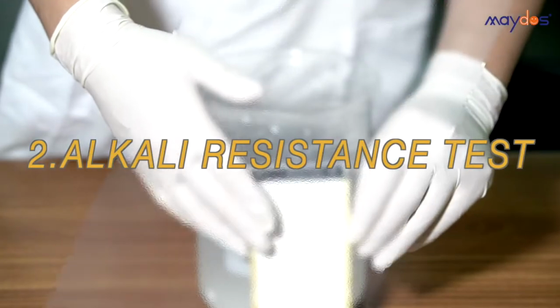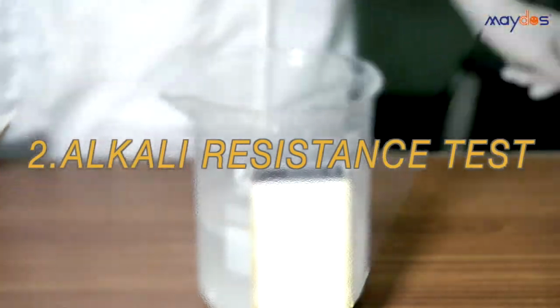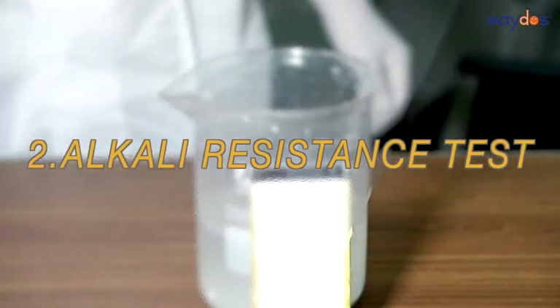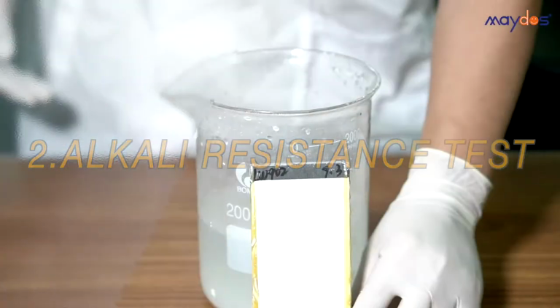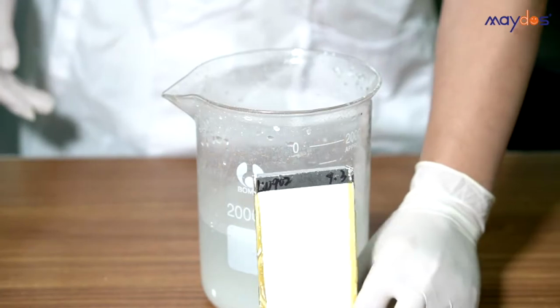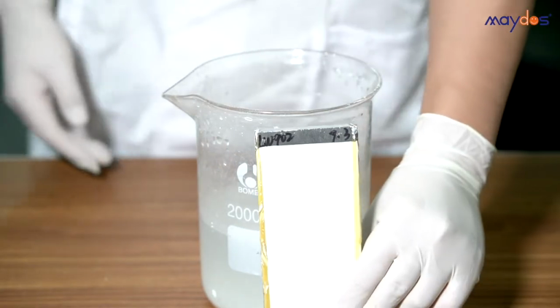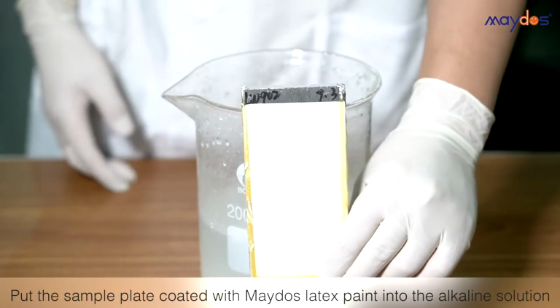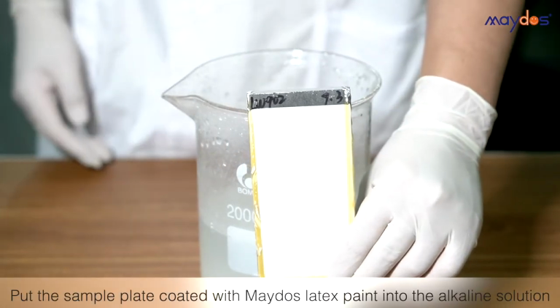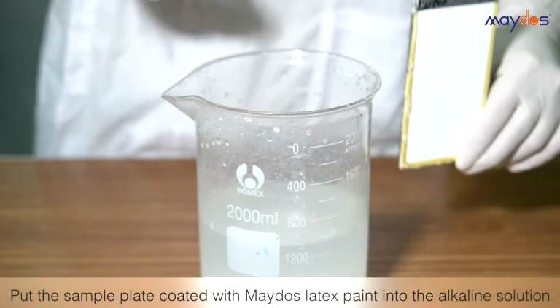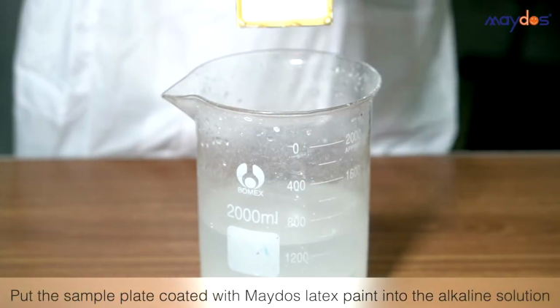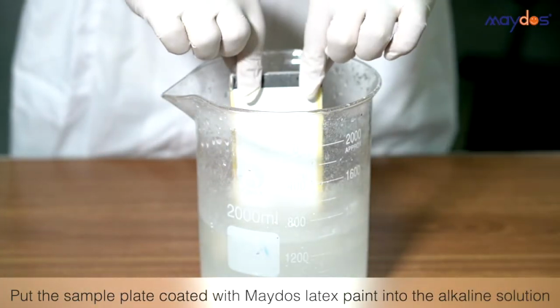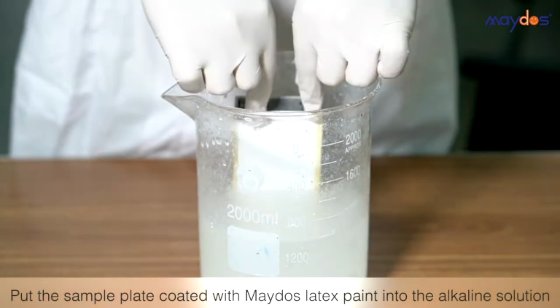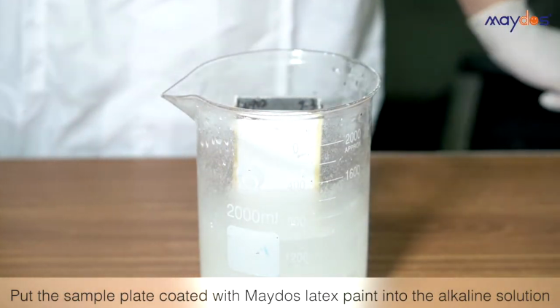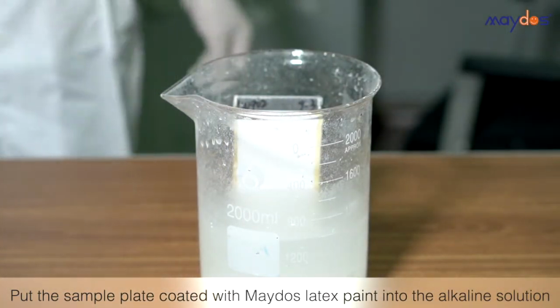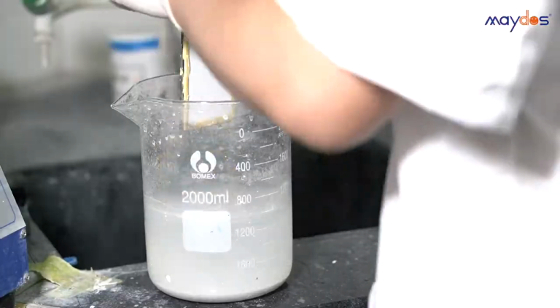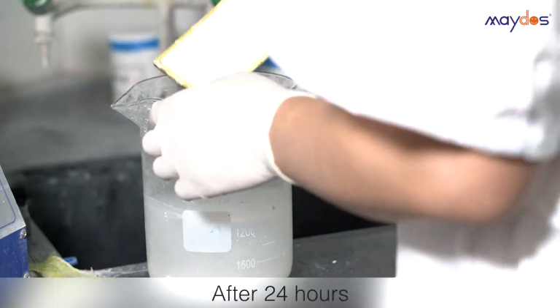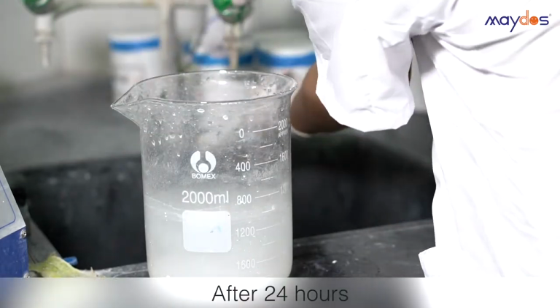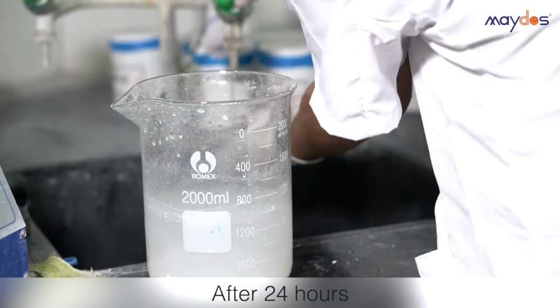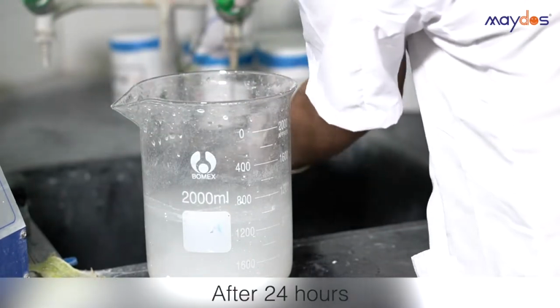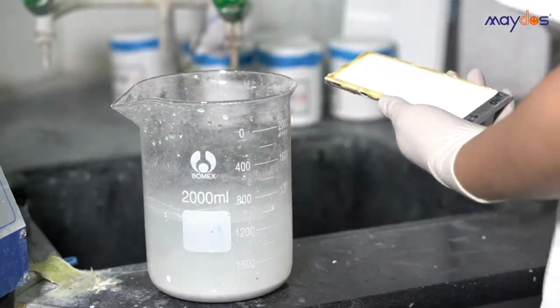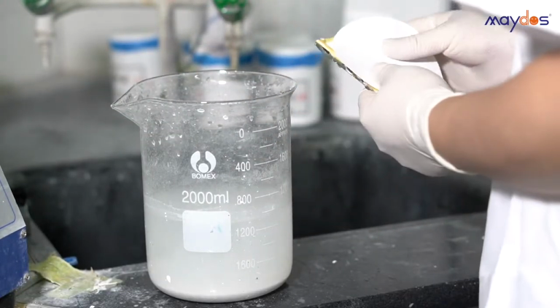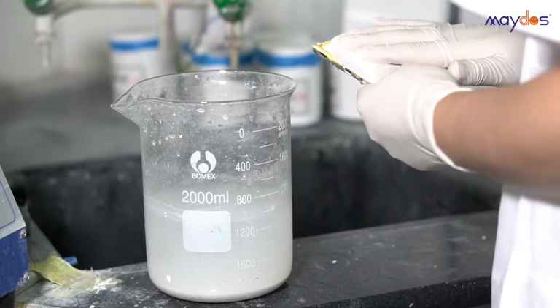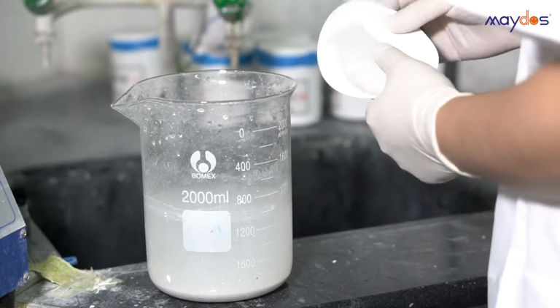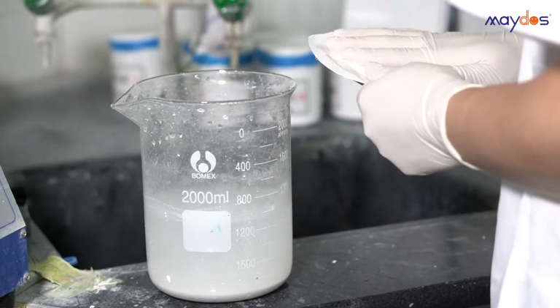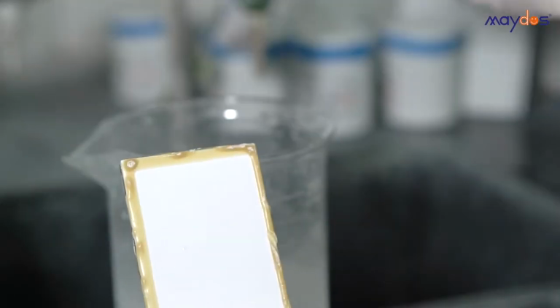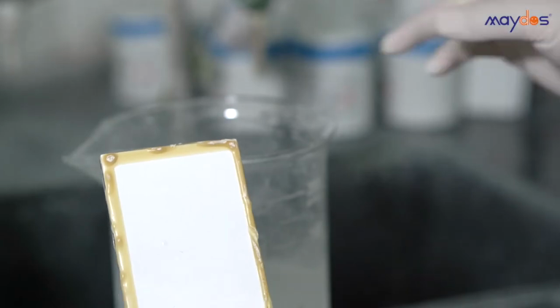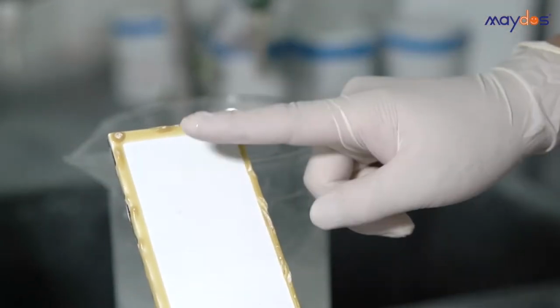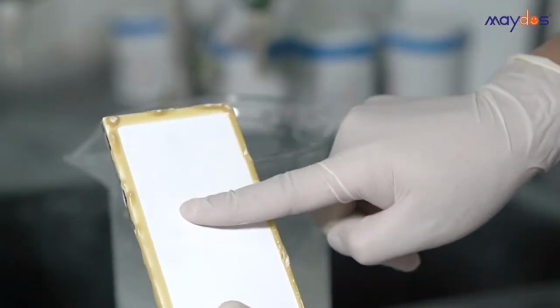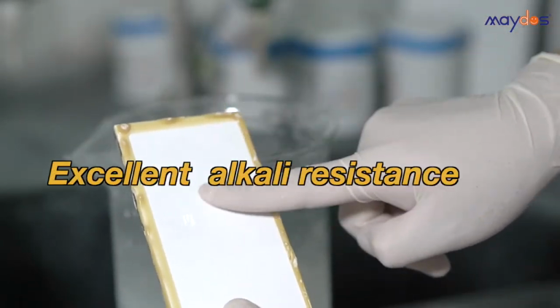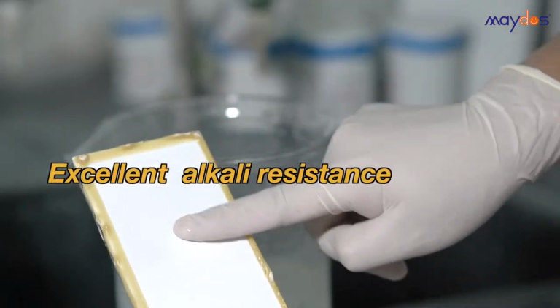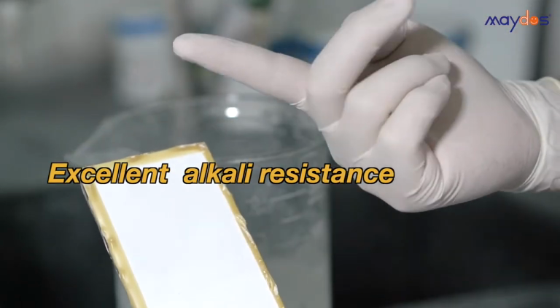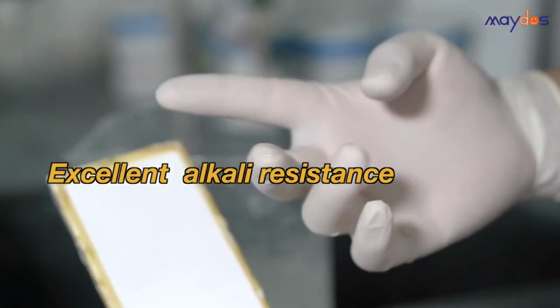2. Alkali Resistance Test. Mado's latex paint has excellent alkali resistance.